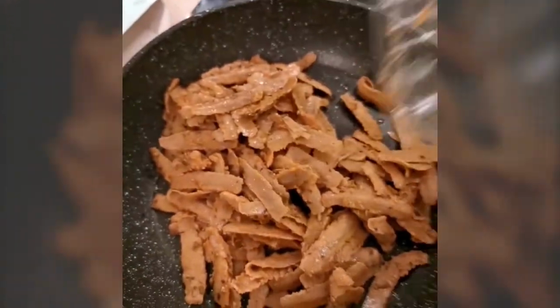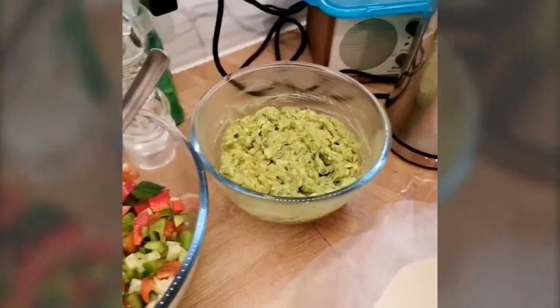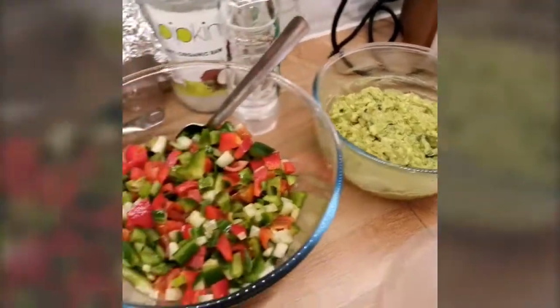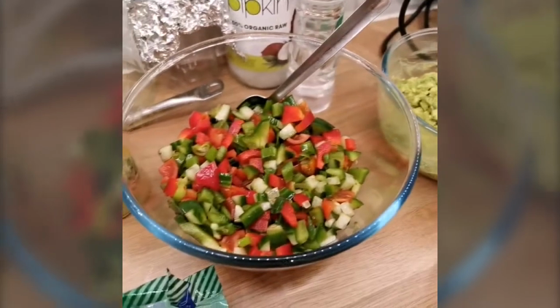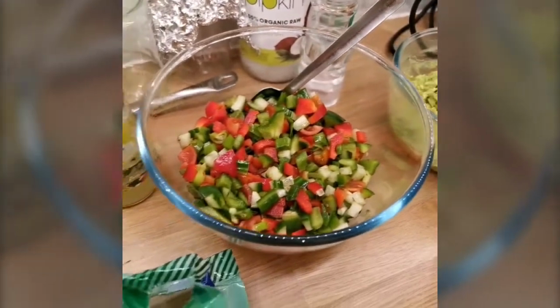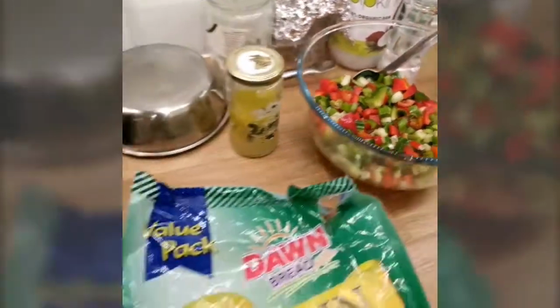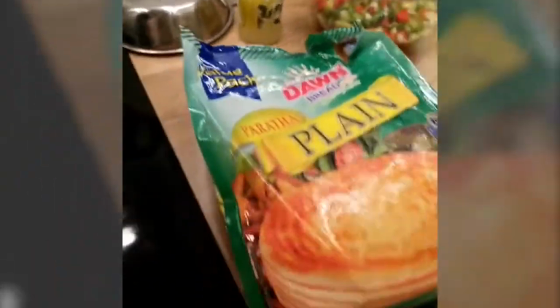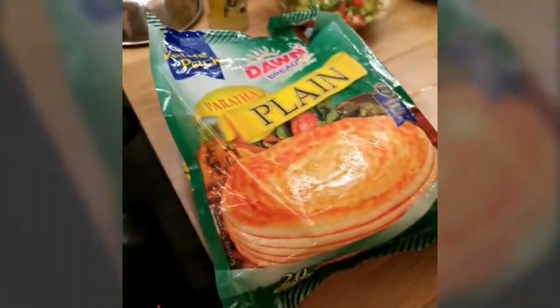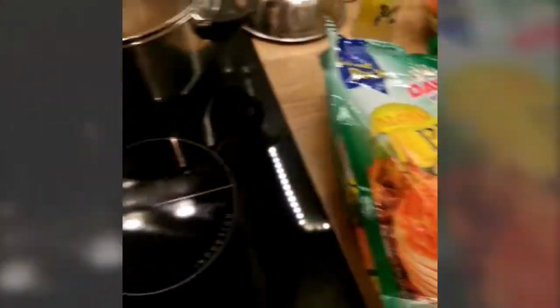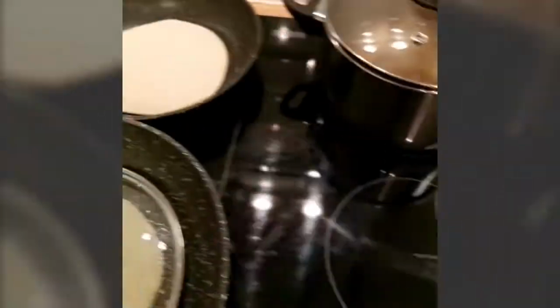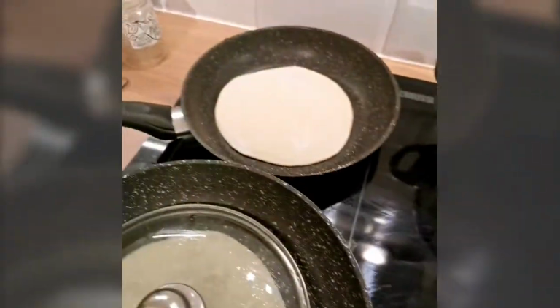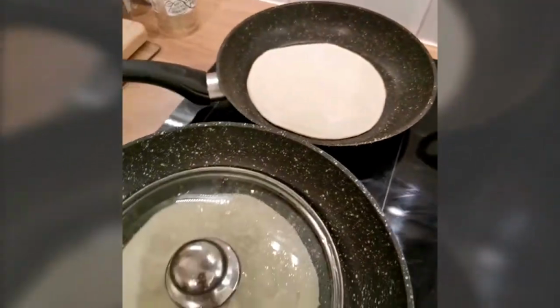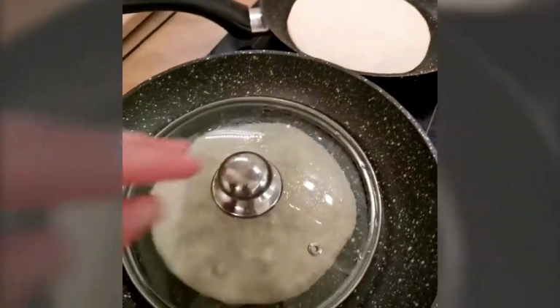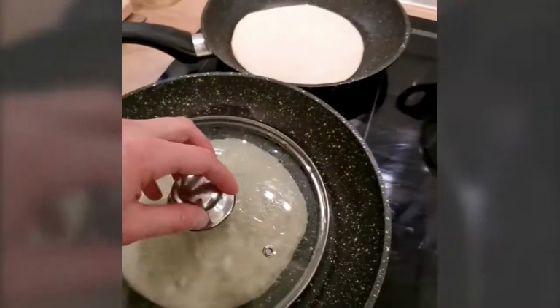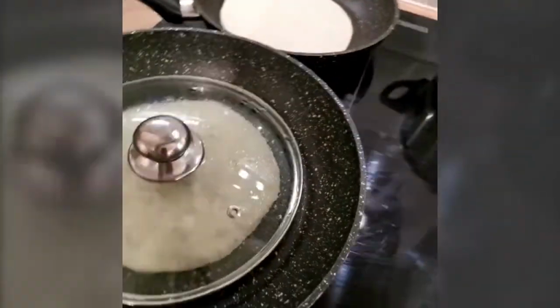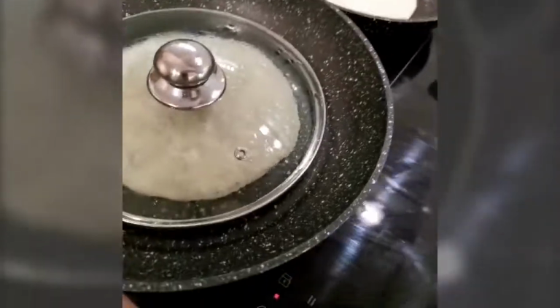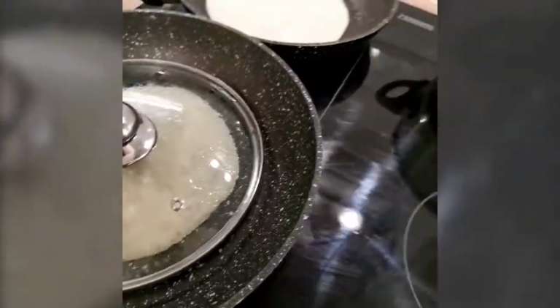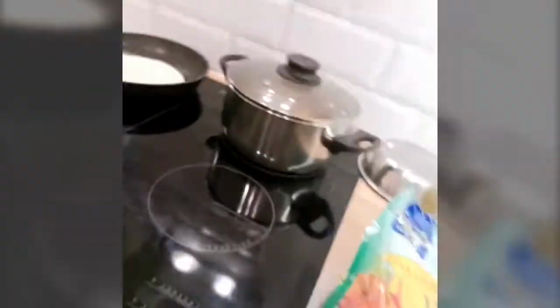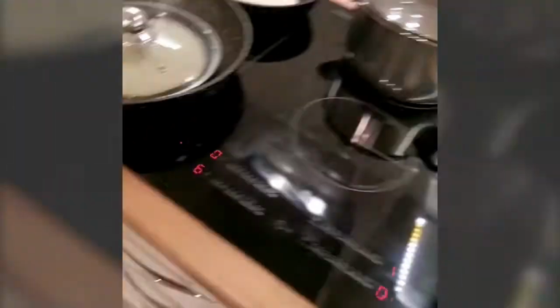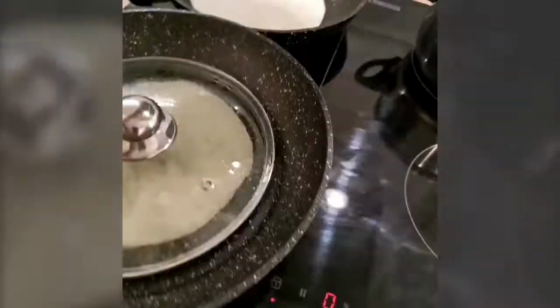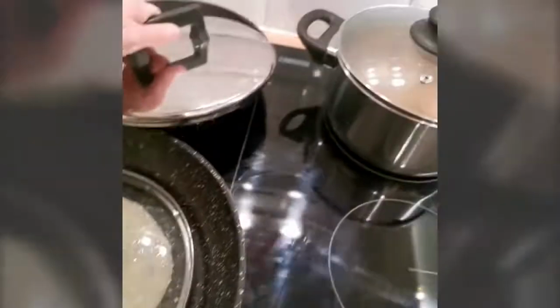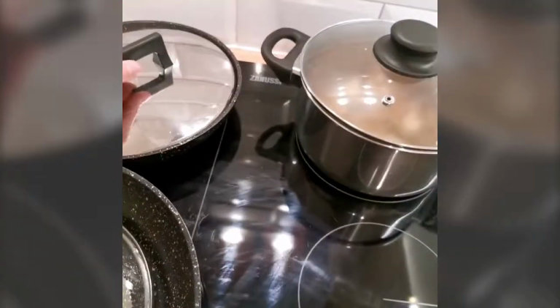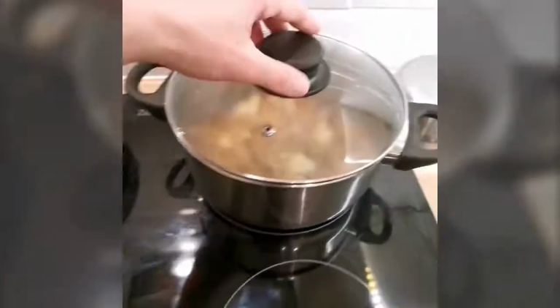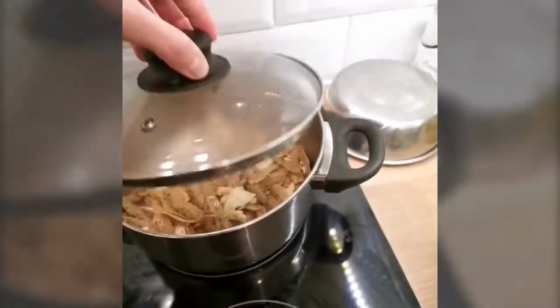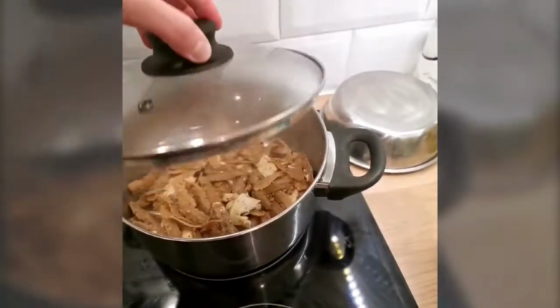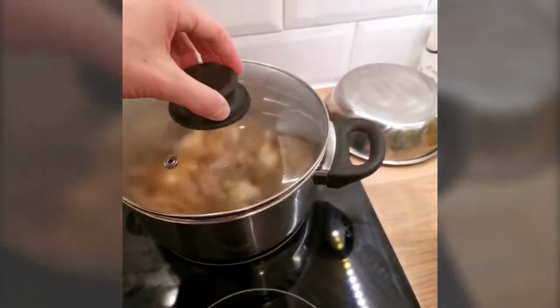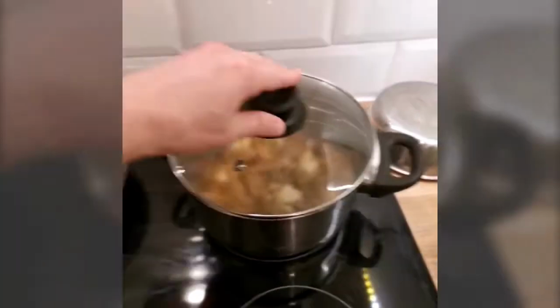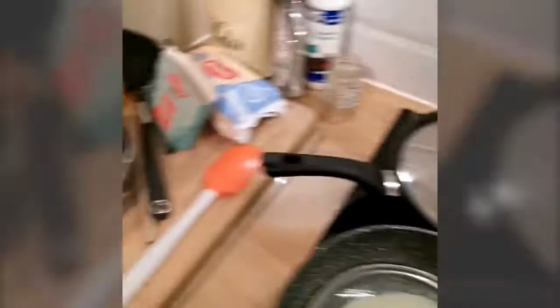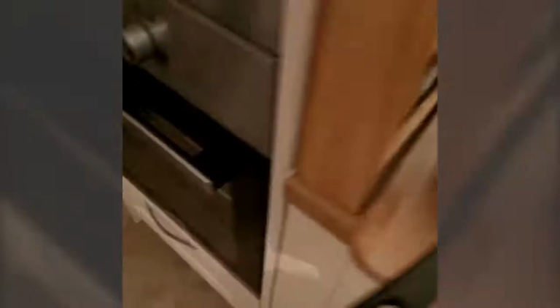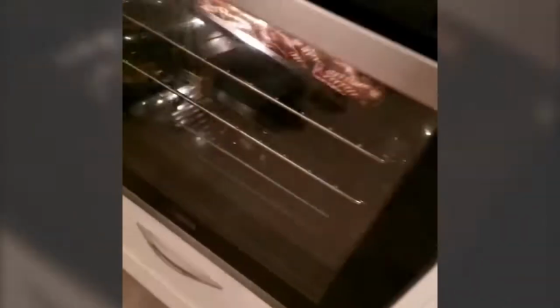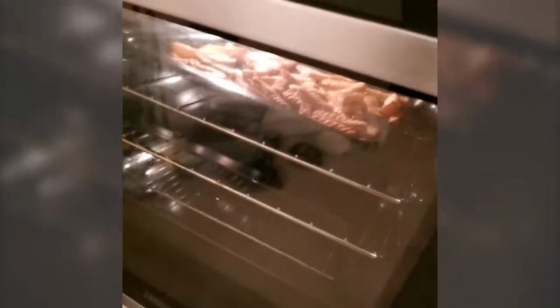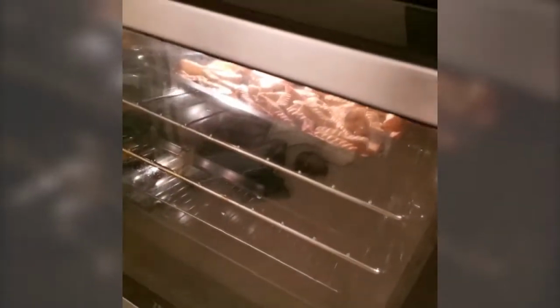I've got the avocado salad and salad ready, and I've got two of those running at the same time. I gotta cover them — this is nice and ready. I've also got some chippies in the oven.